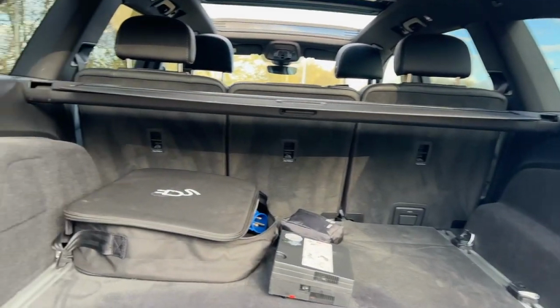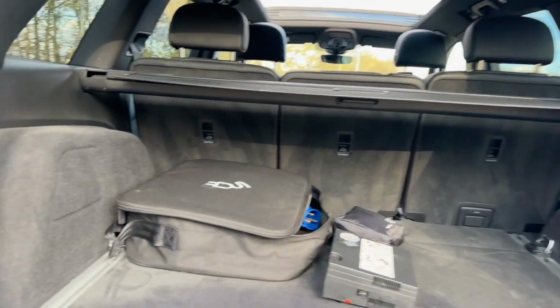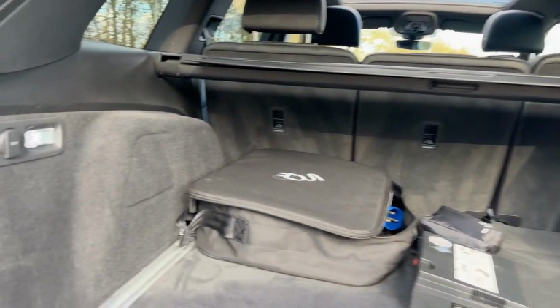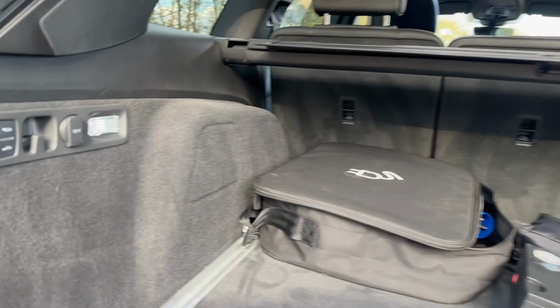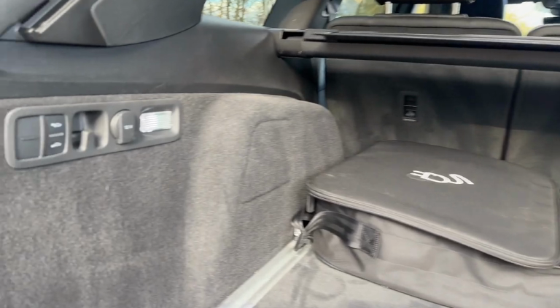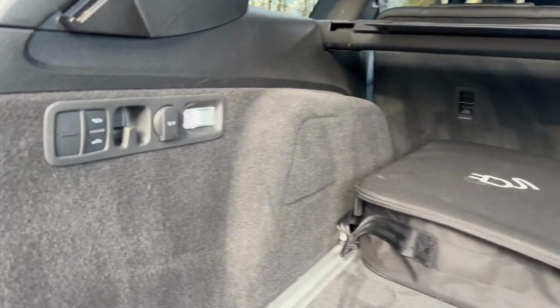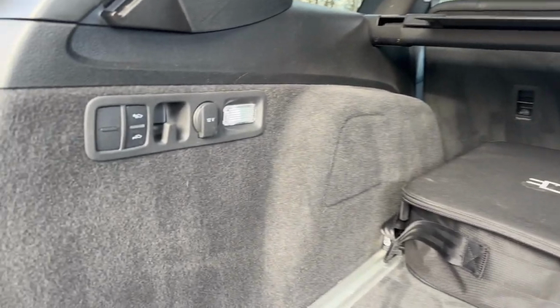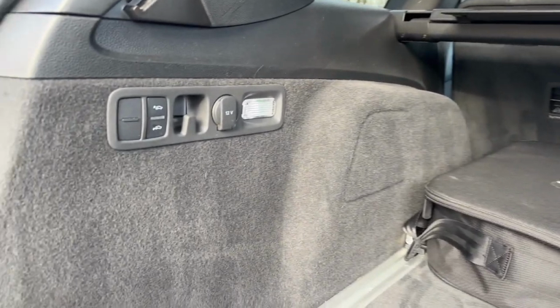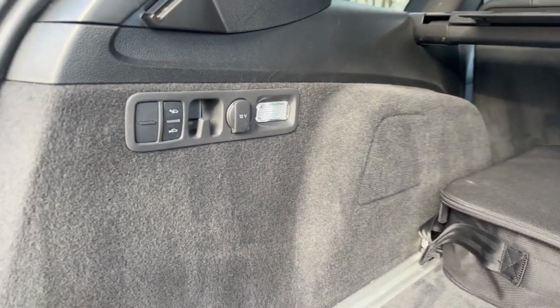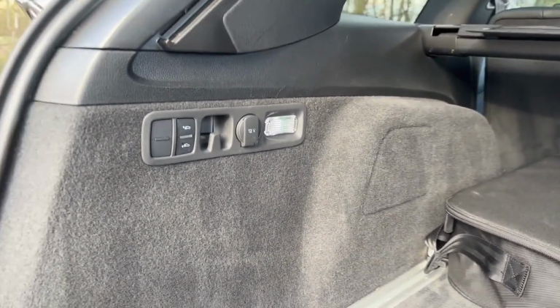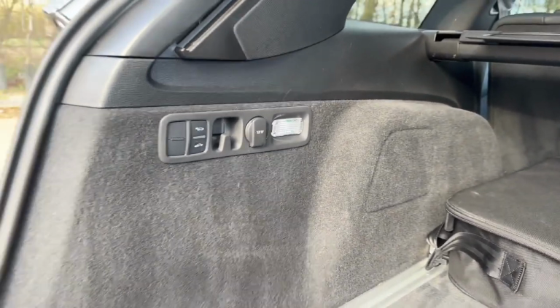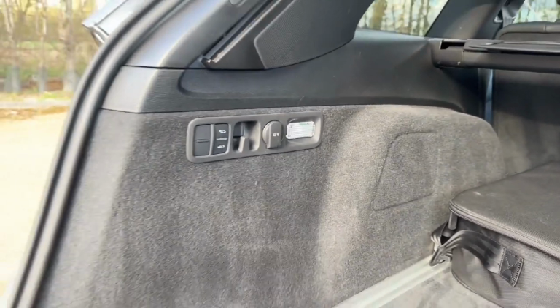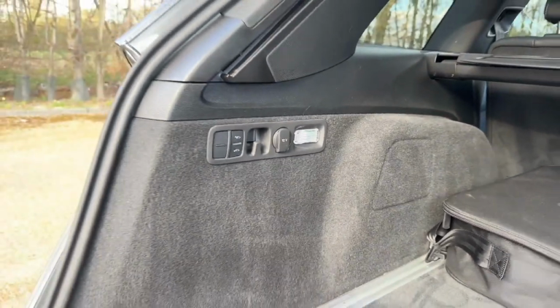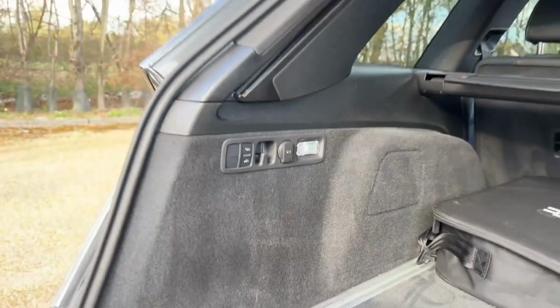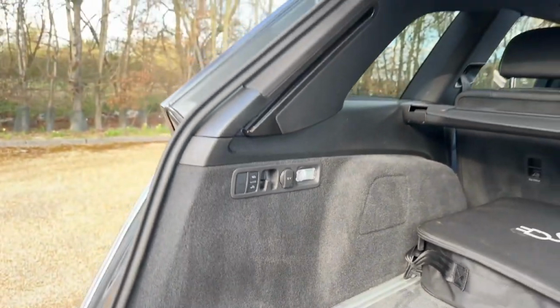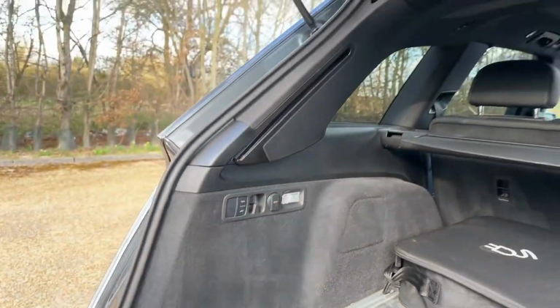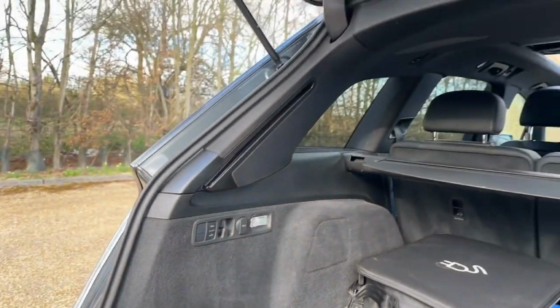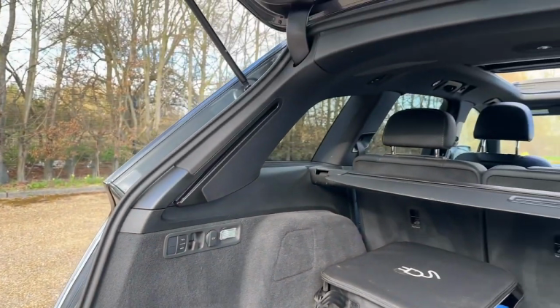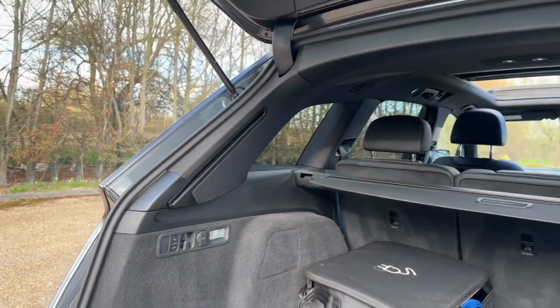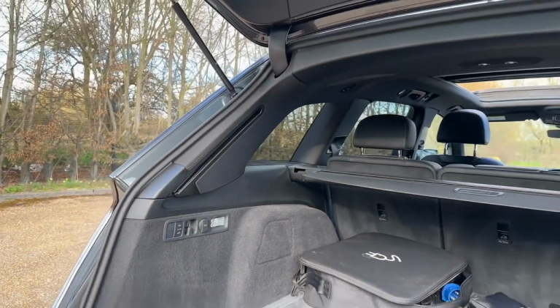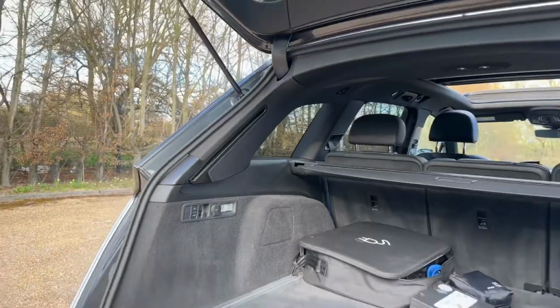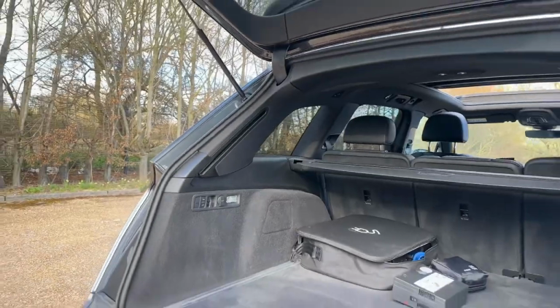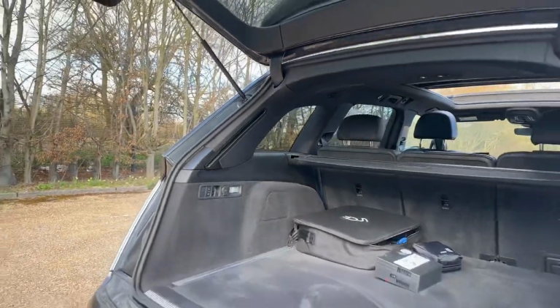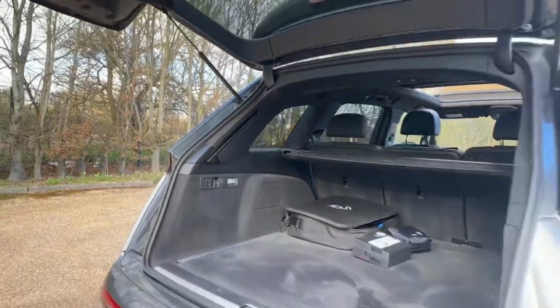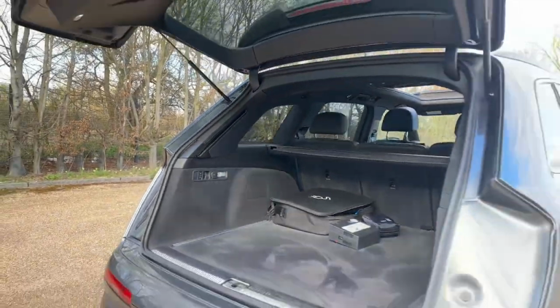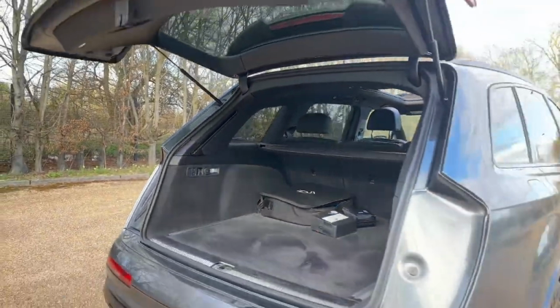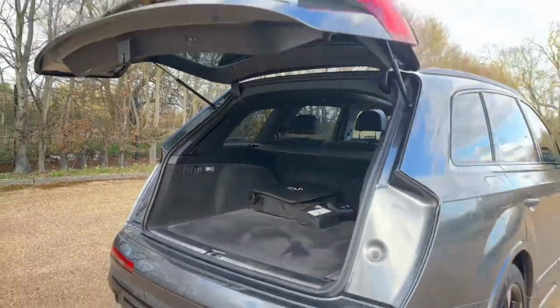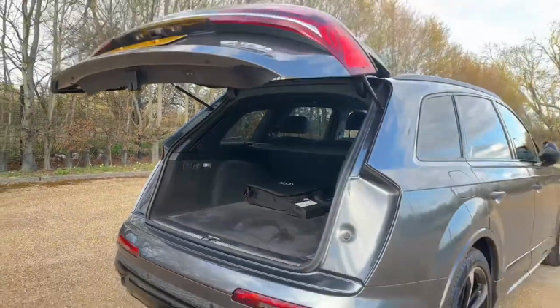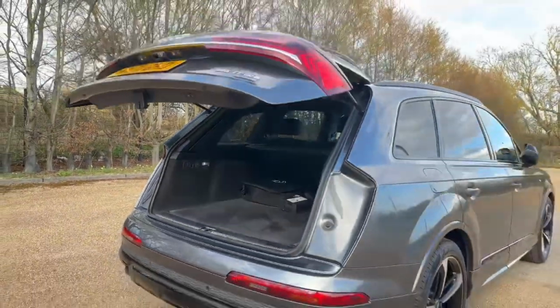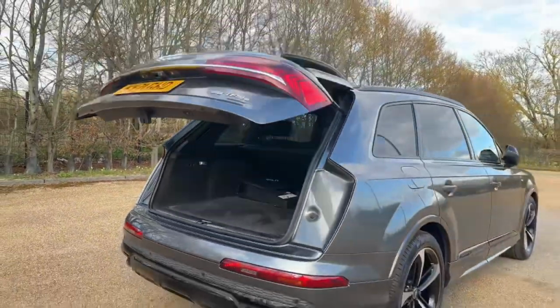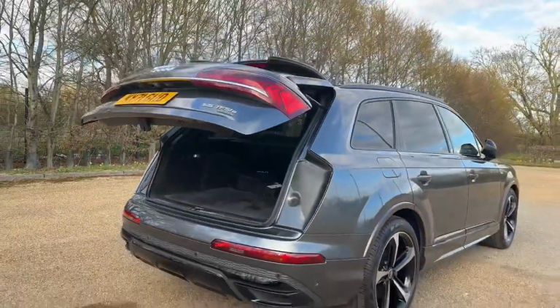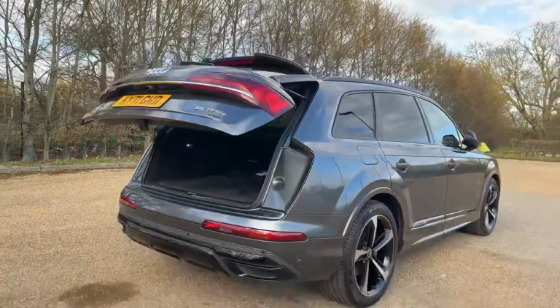There's plenty of room in the rear of the car to make sure all your passengers are as comfortable as possible at all times. You also have ISOFIX mounting points for your child's car seats.